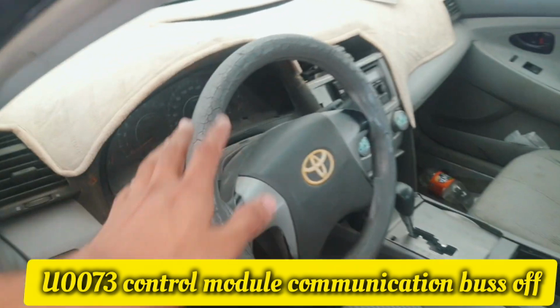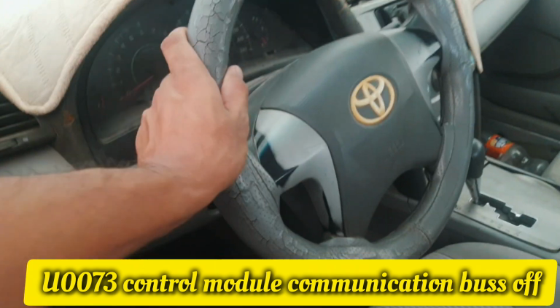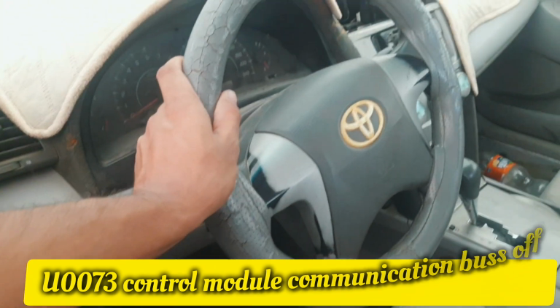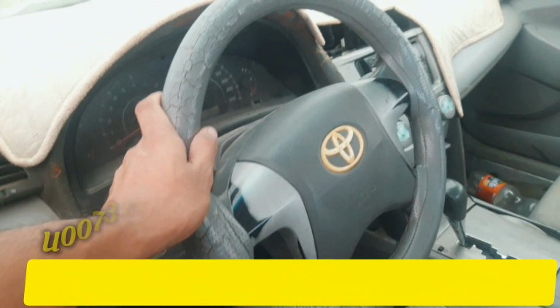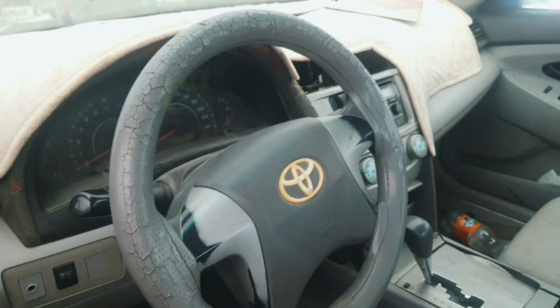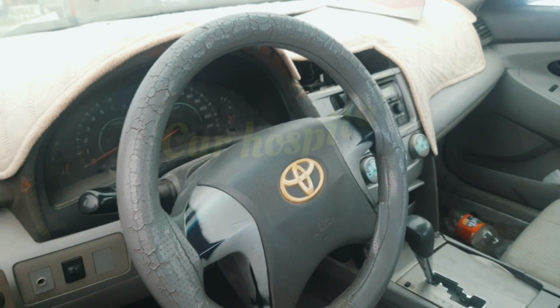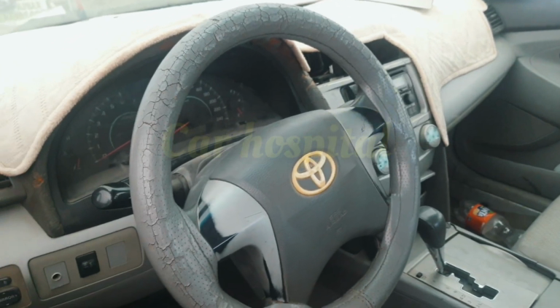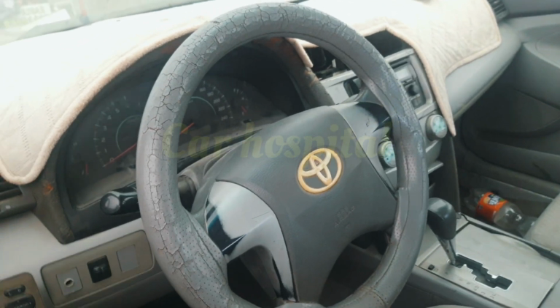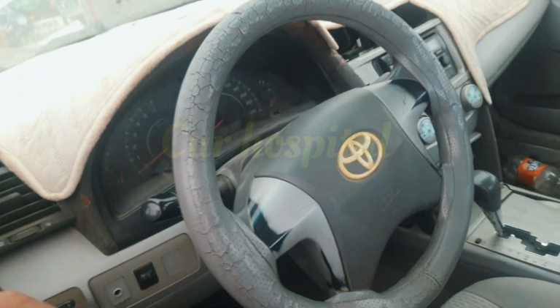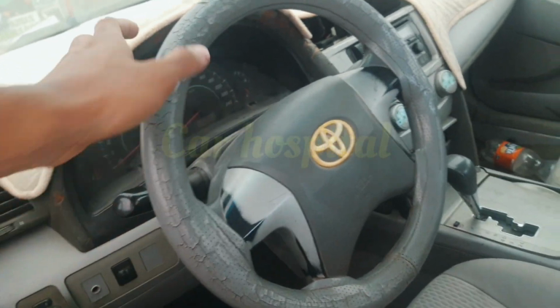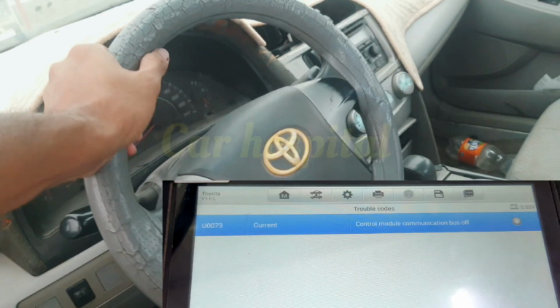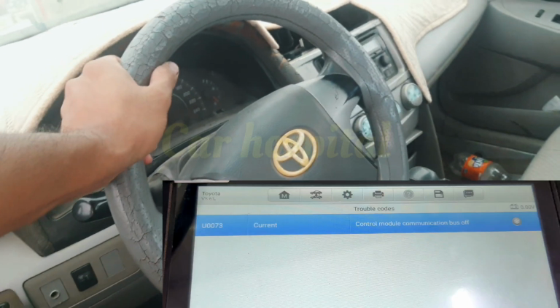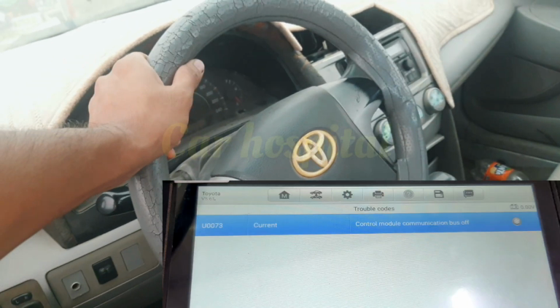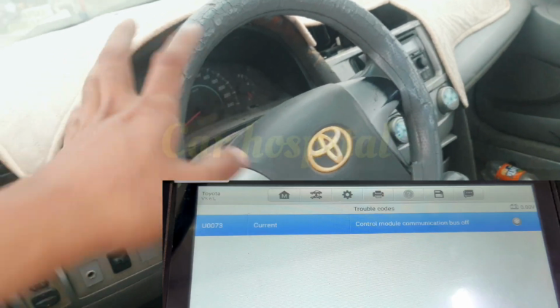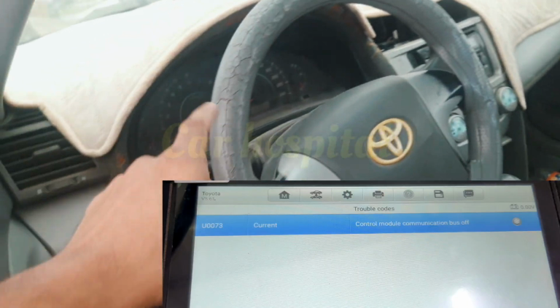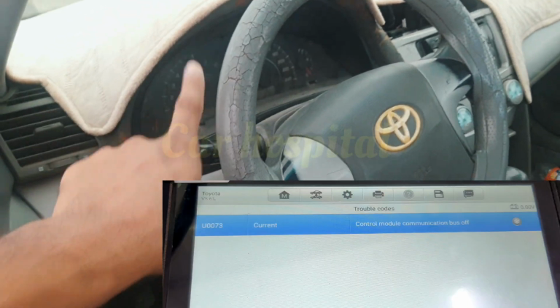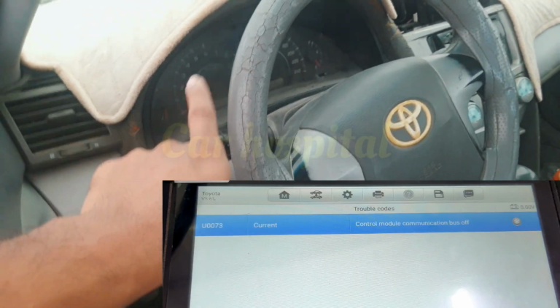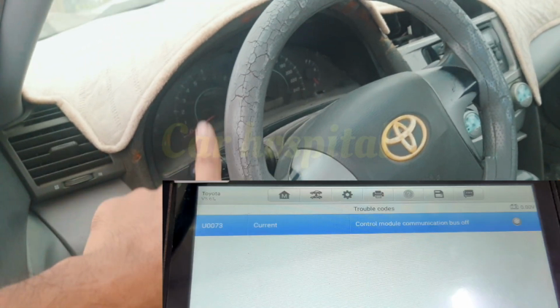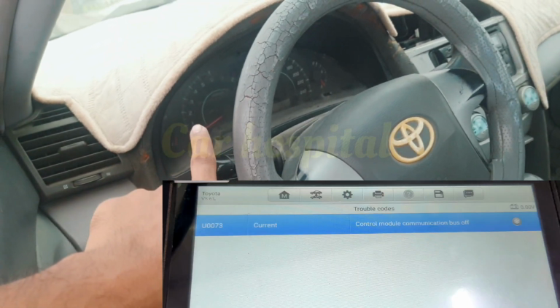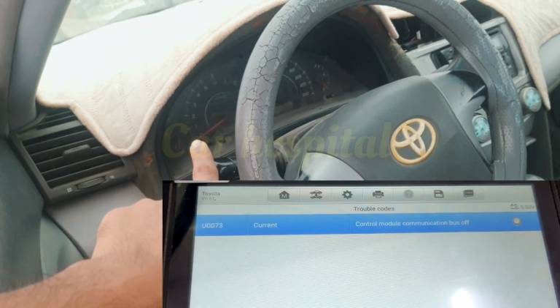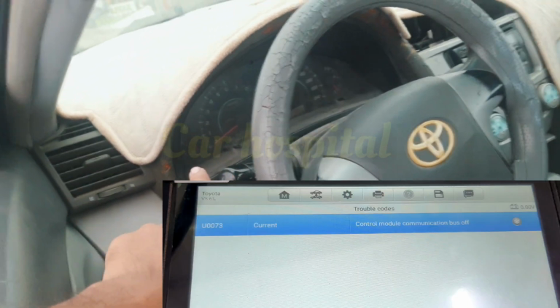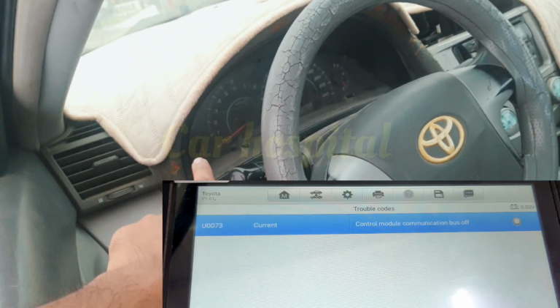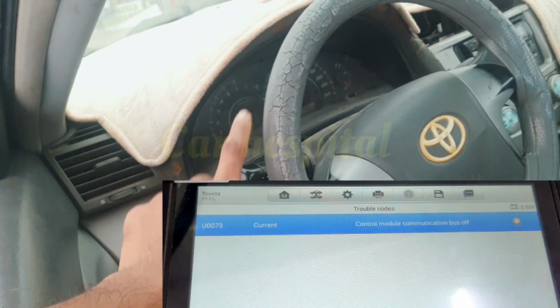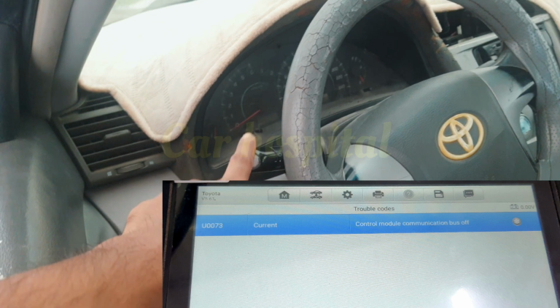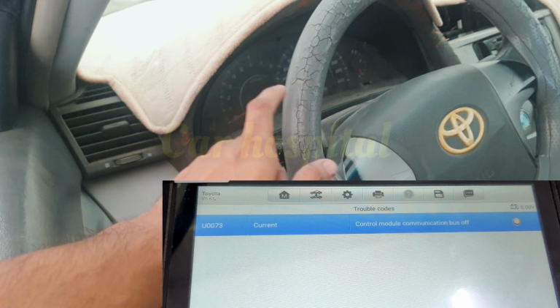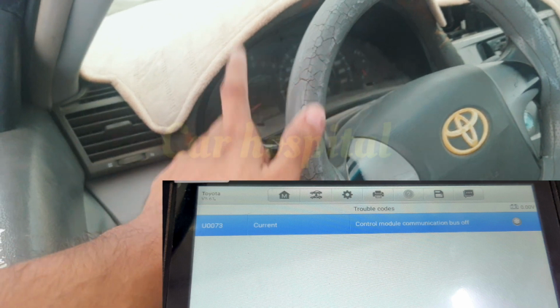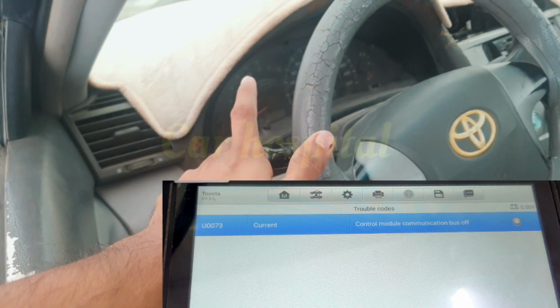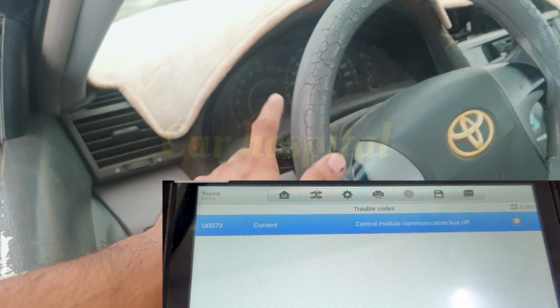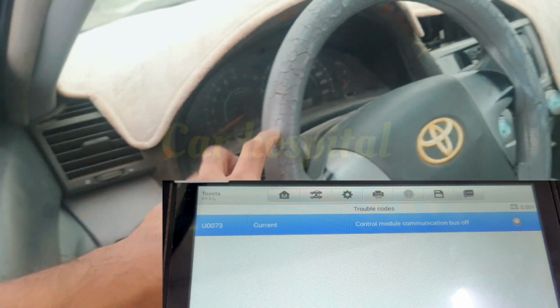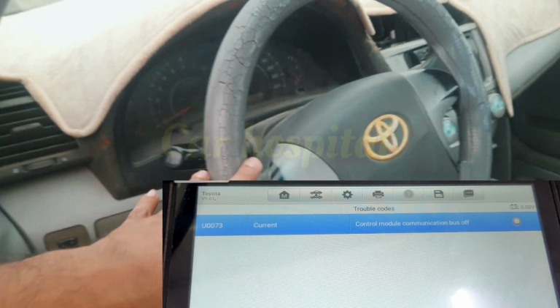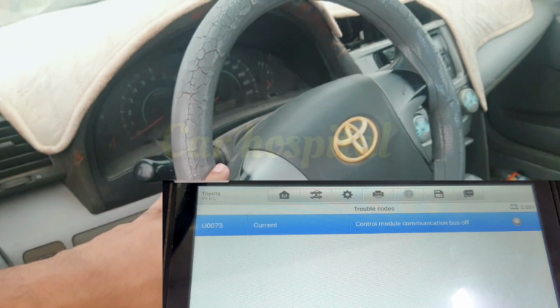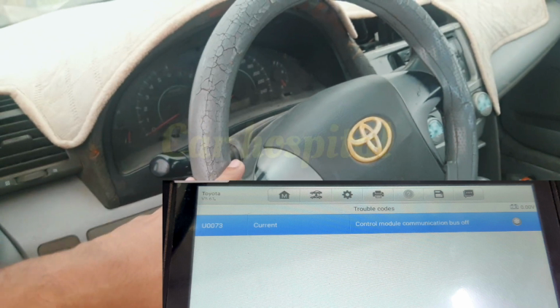Hello, what's up guys, how are you? I hope everybody is well. Today I have one Toyota Camry. This car has a problem: RPM flickering, or sometimes the speedometer is working, sometimes not working. When I check with my diagnosis tool,